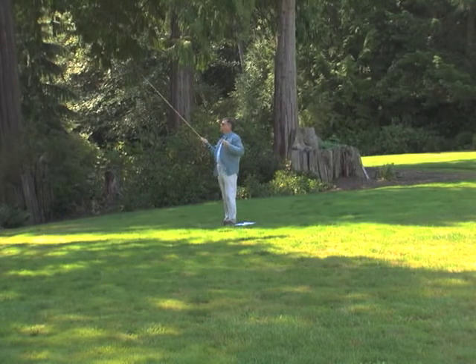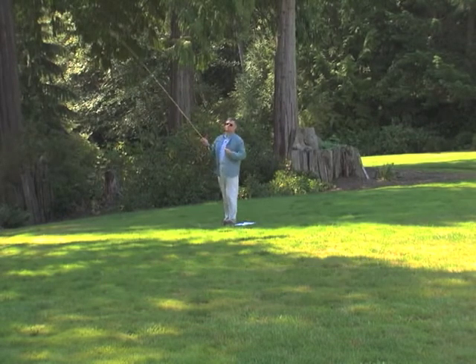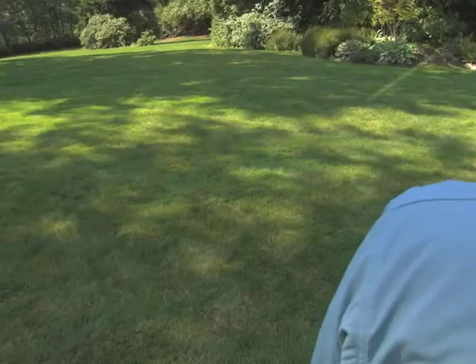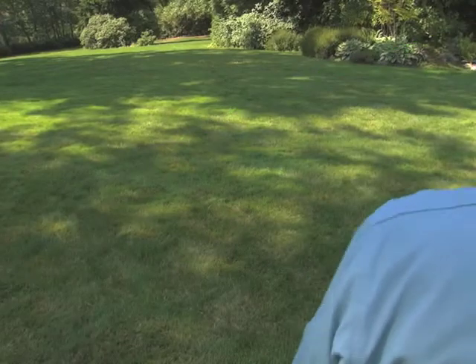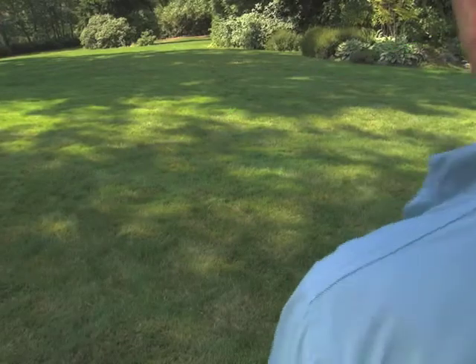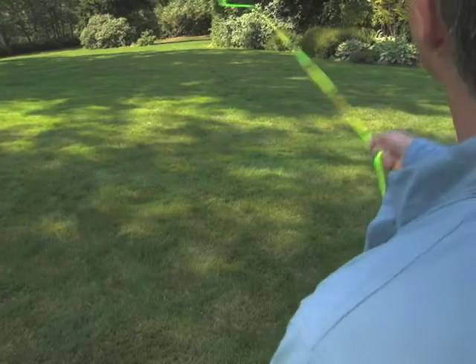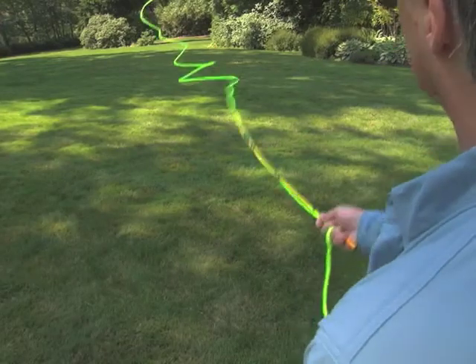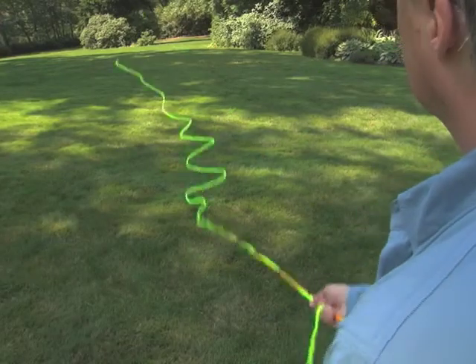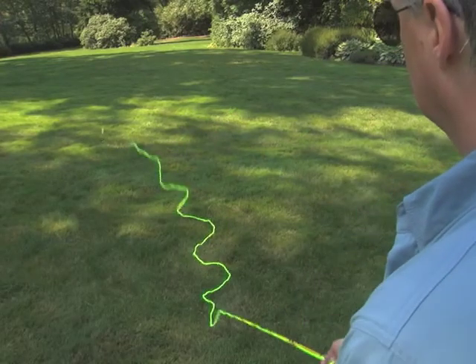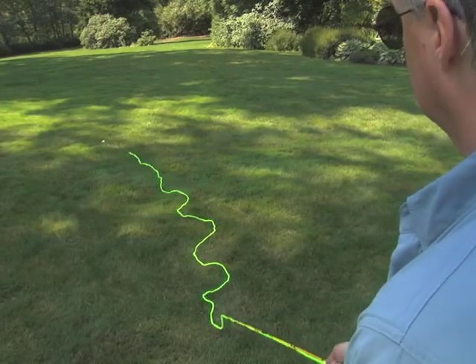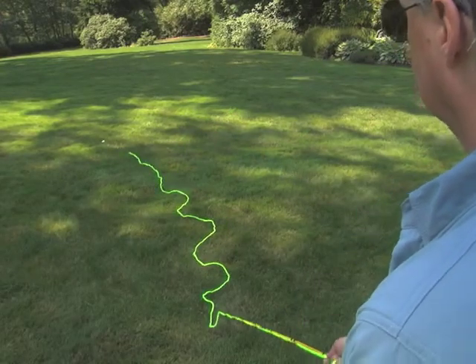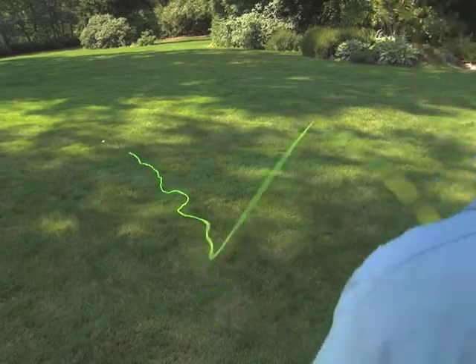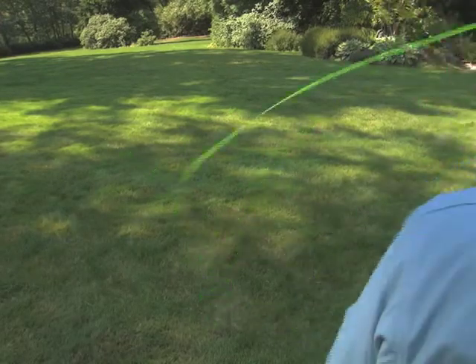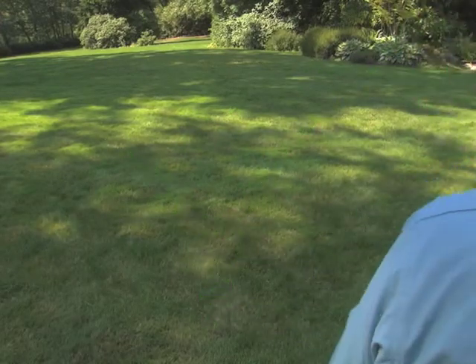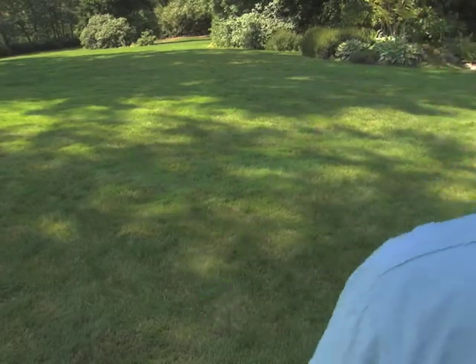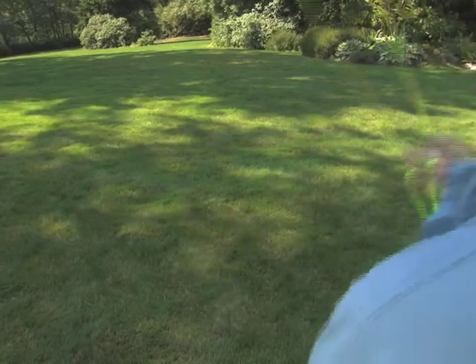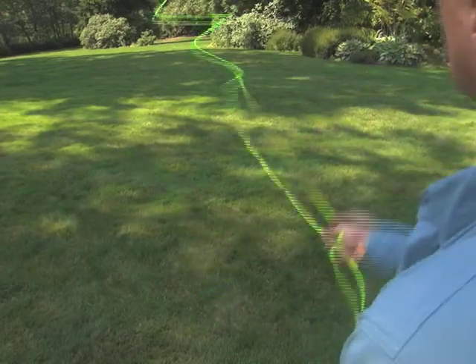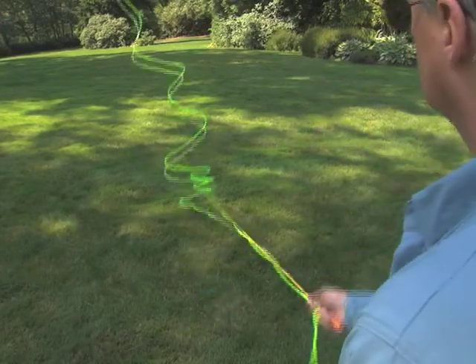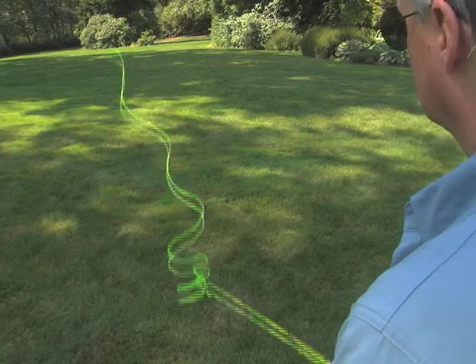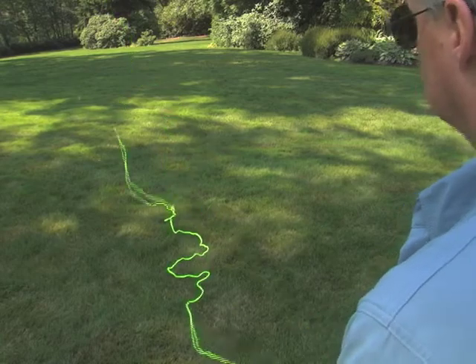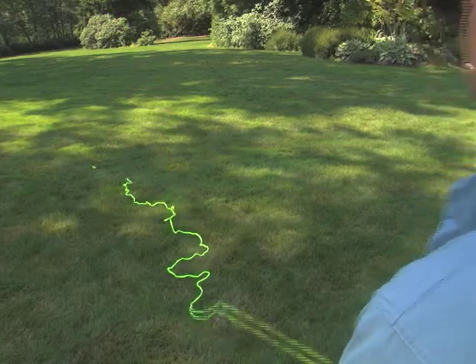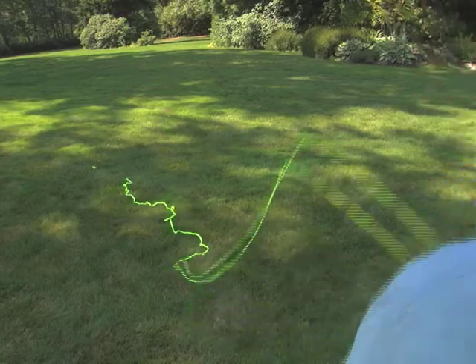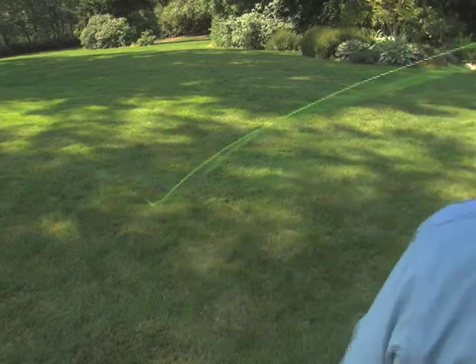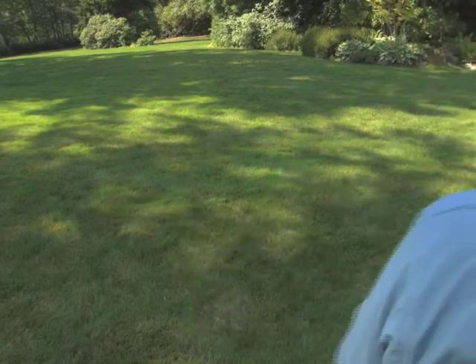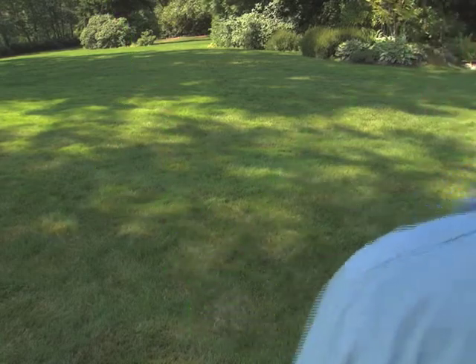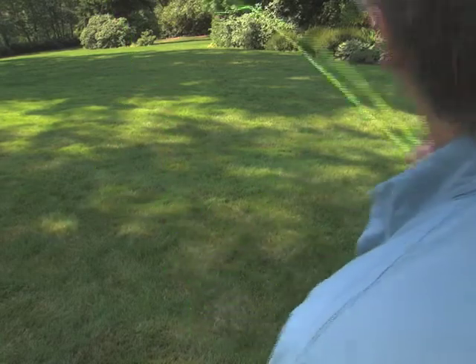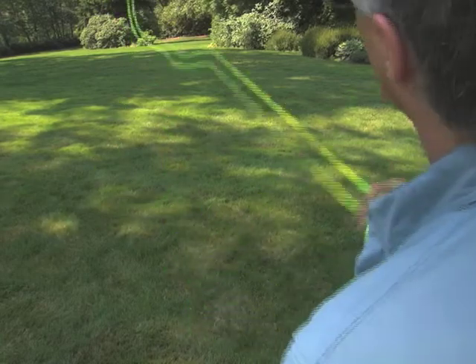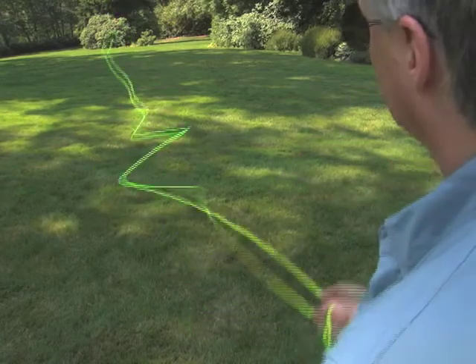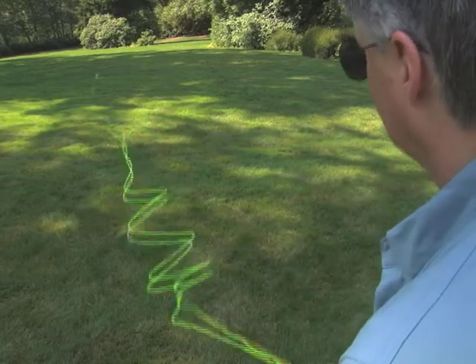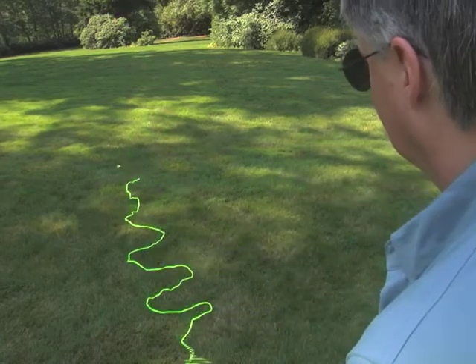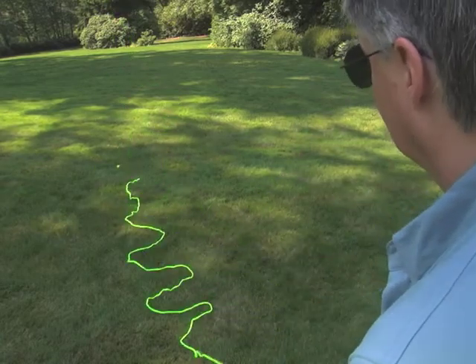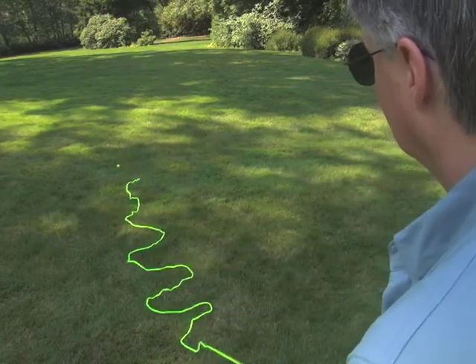You make your cast, you stop the rod, then wiggle the tip. That's going to send these S's or curves down the line. You can see the curves going into the line.